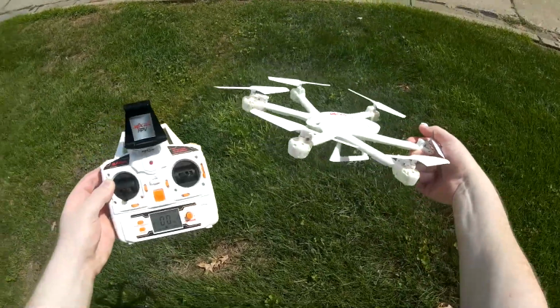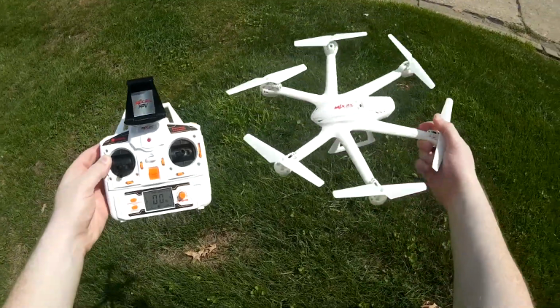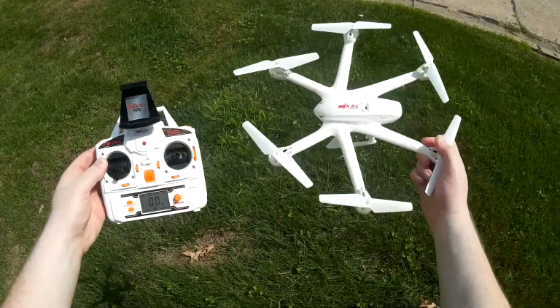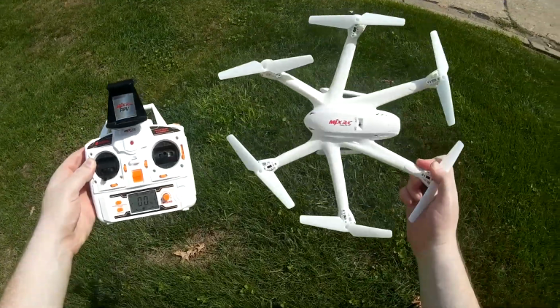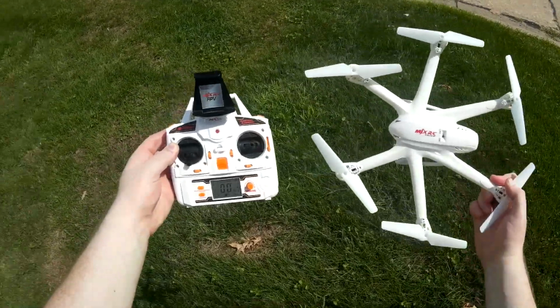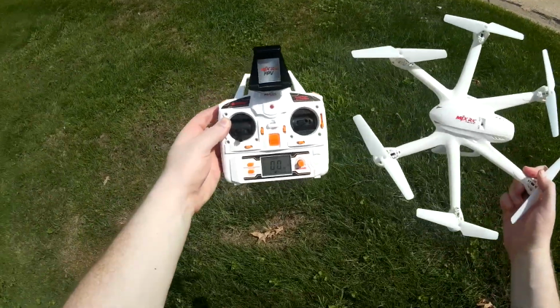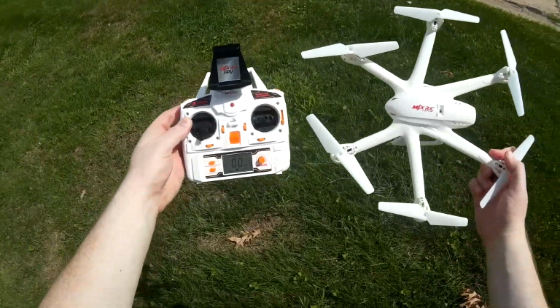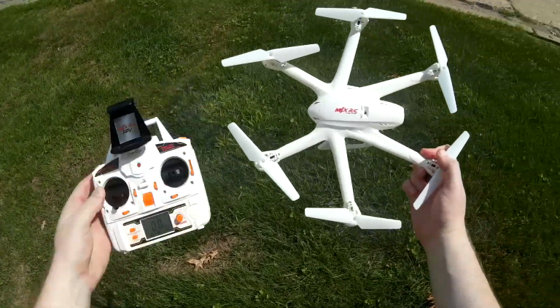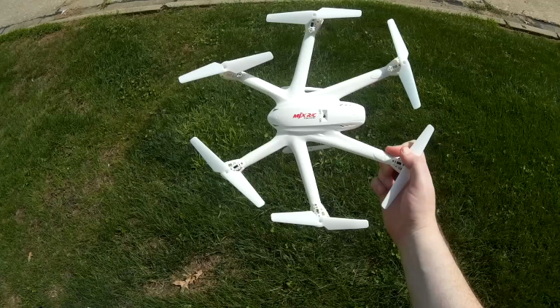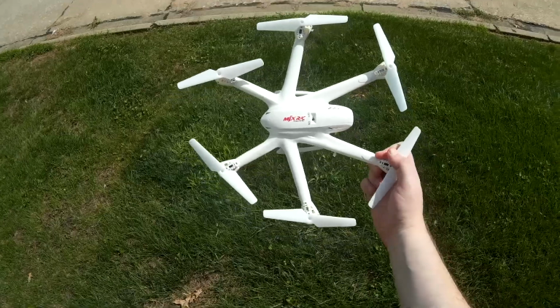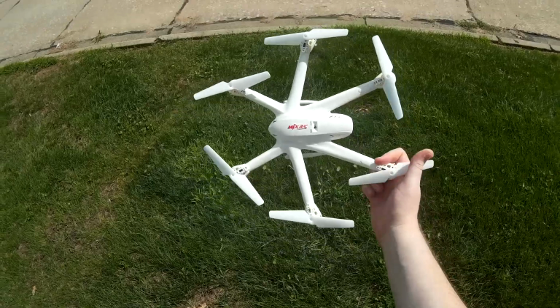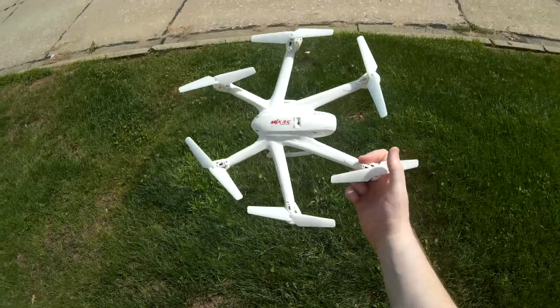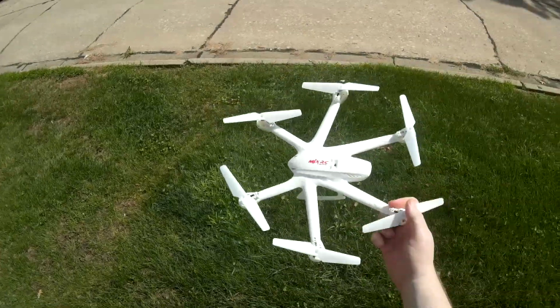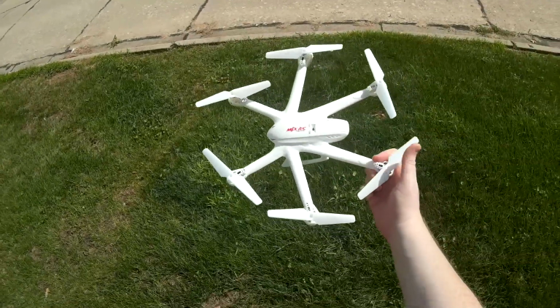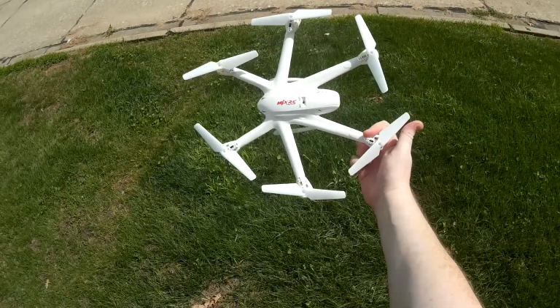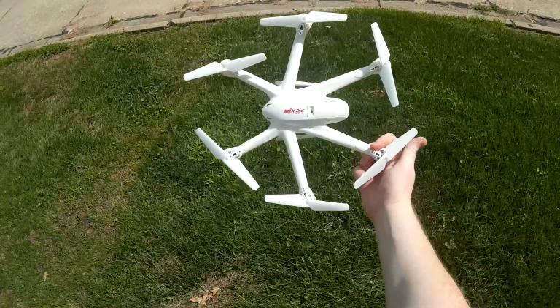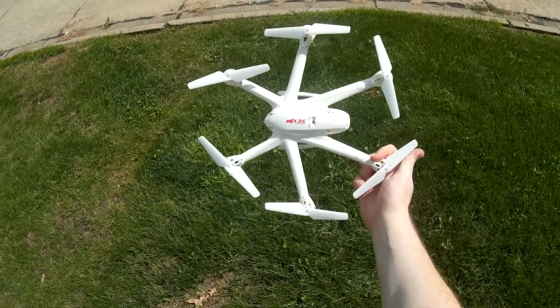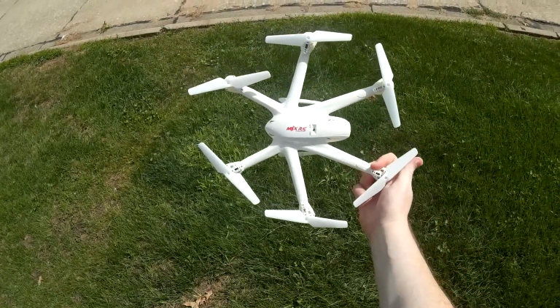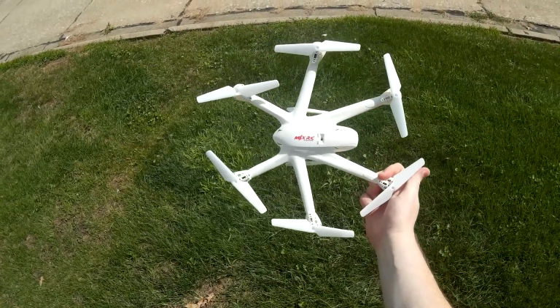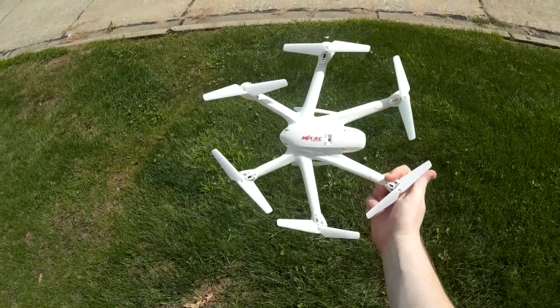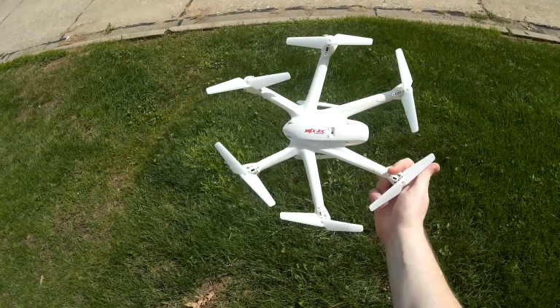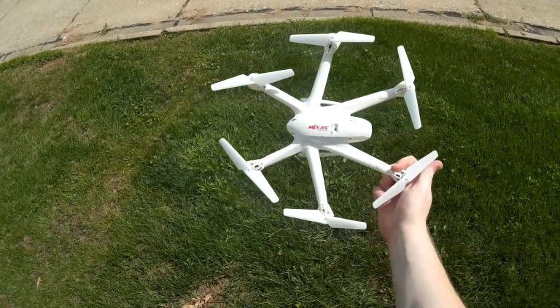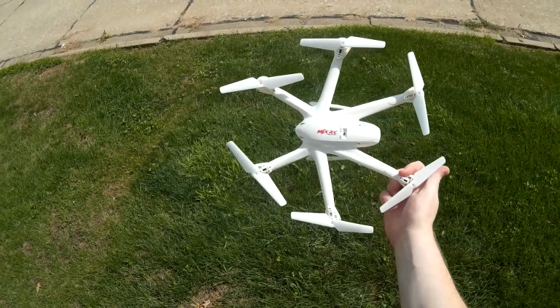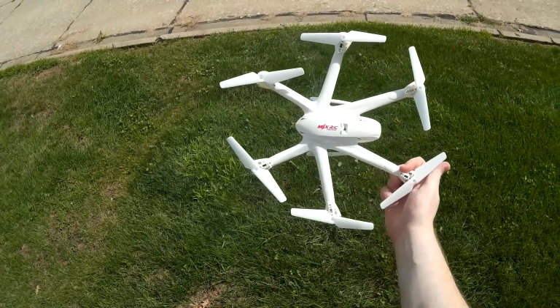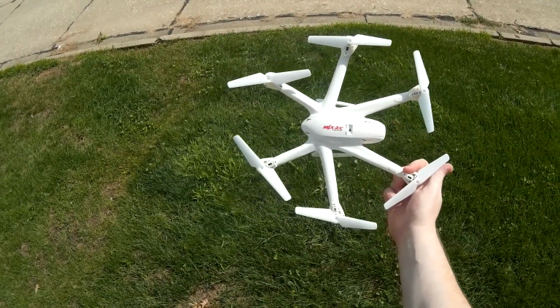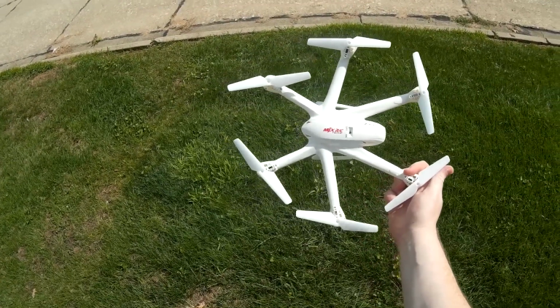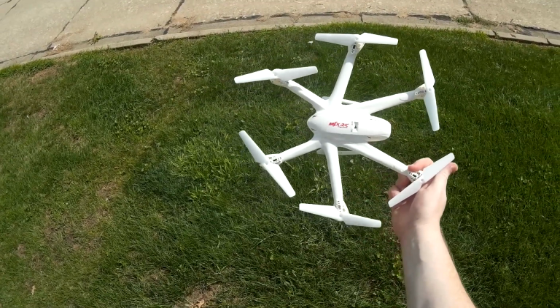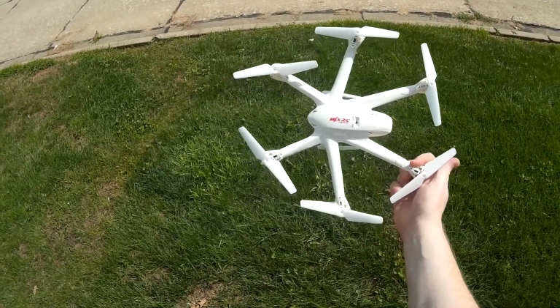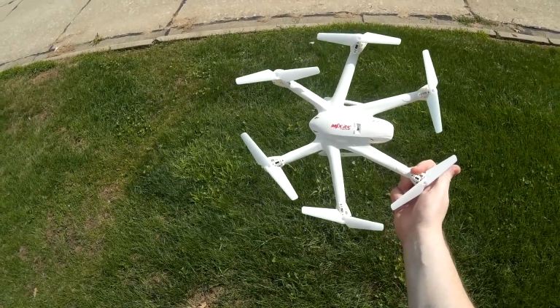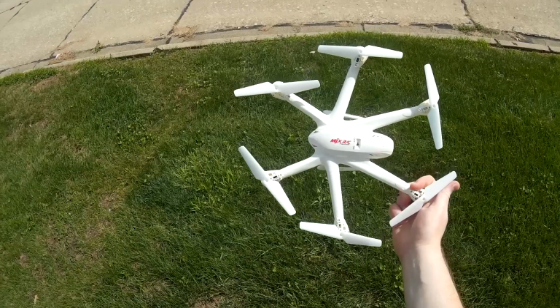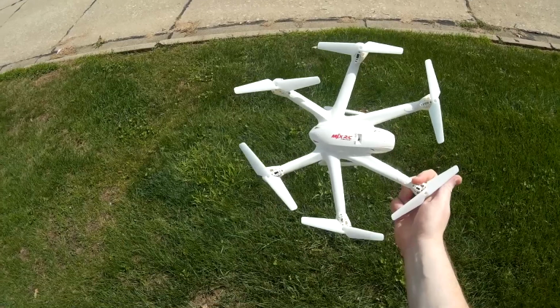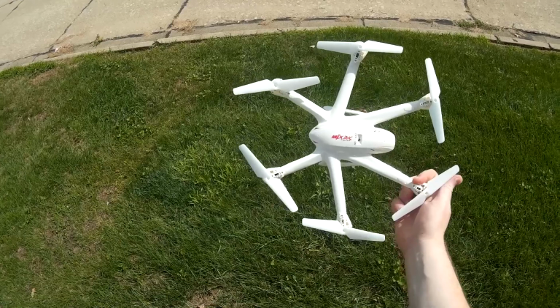Alright, bring her in for a landing. That is the MJX X600 mini hexacopter — pretty cool looking design and pretty powerful and stable. I was having a lot of fun flying this thing. Check the video description for price and purchase link — thanks for watching and I'll see you next time.